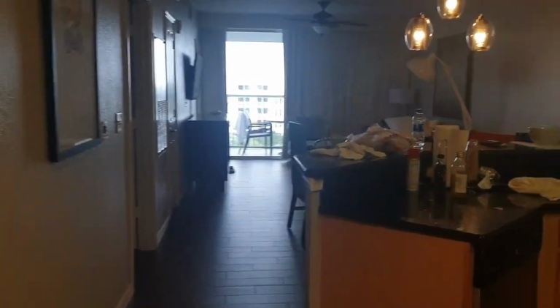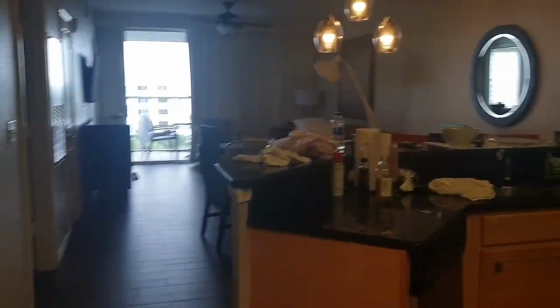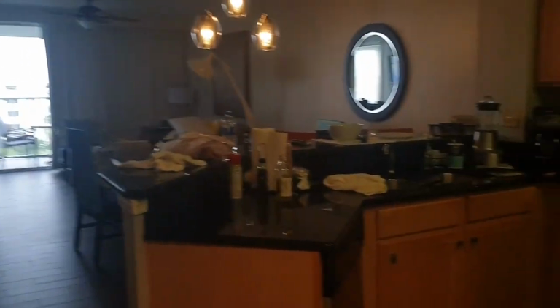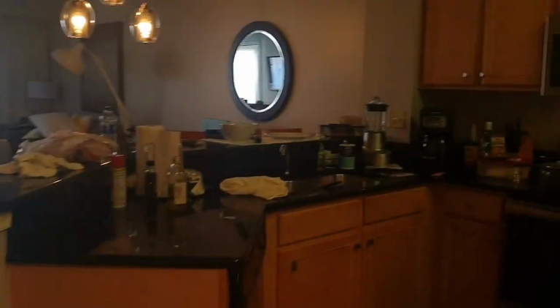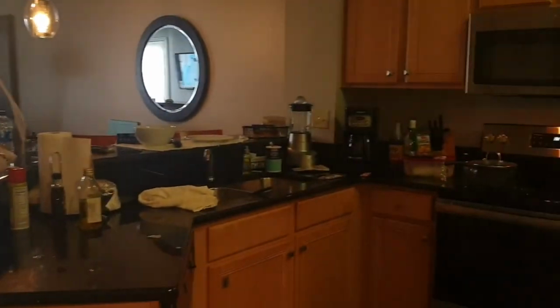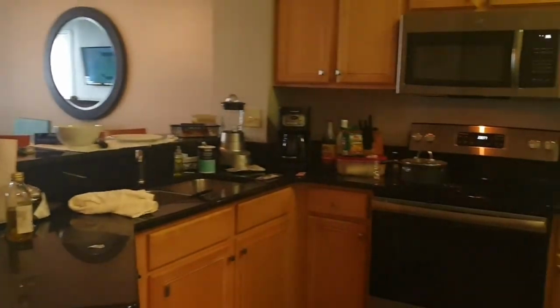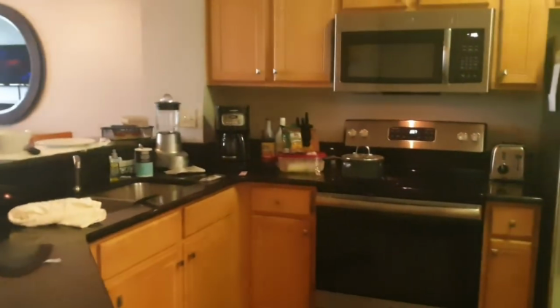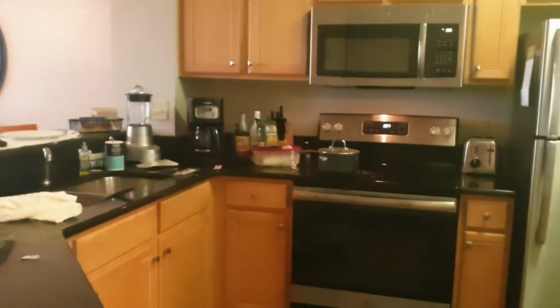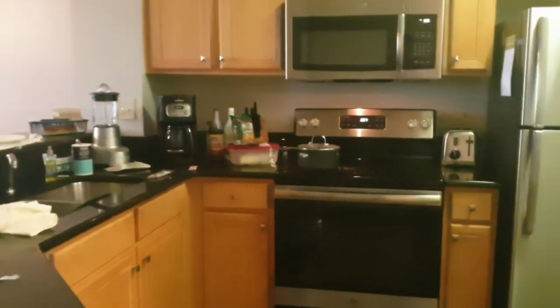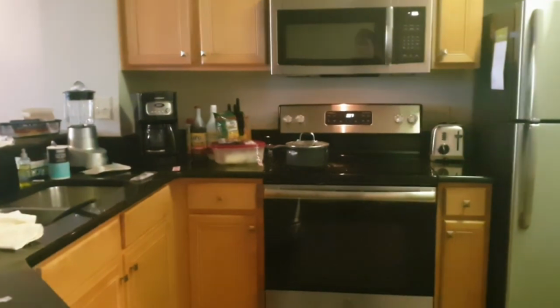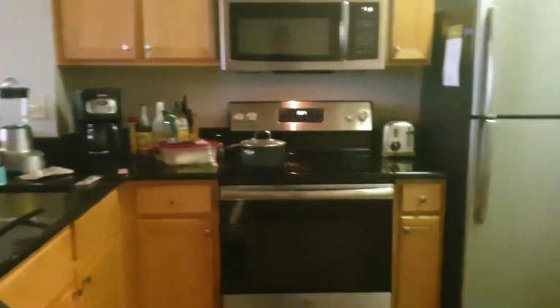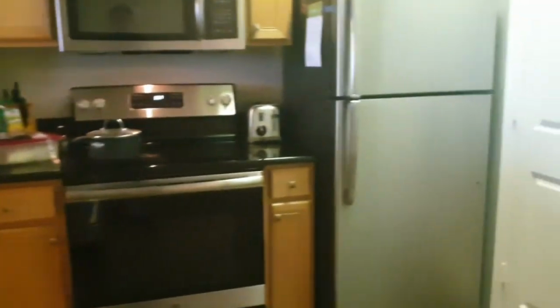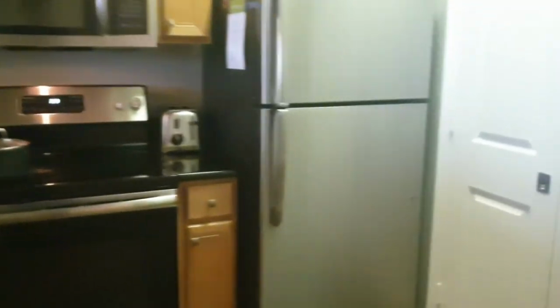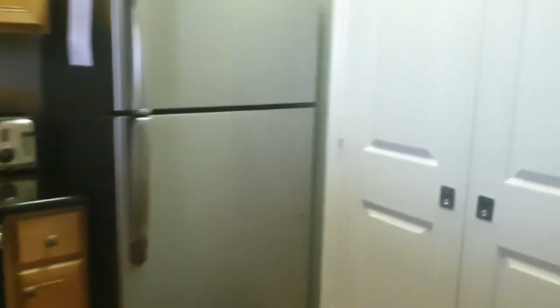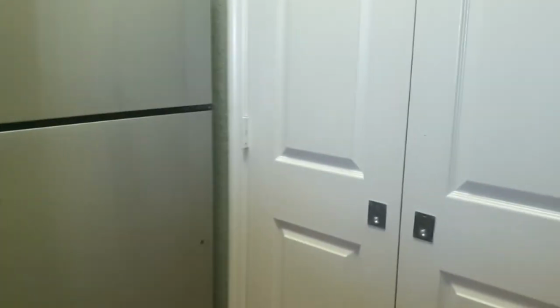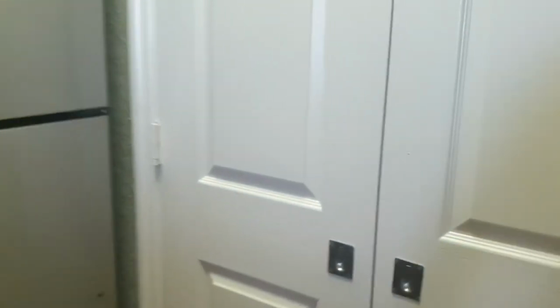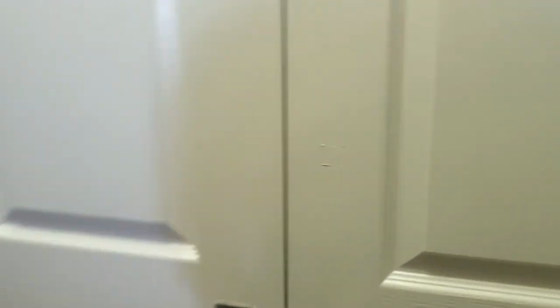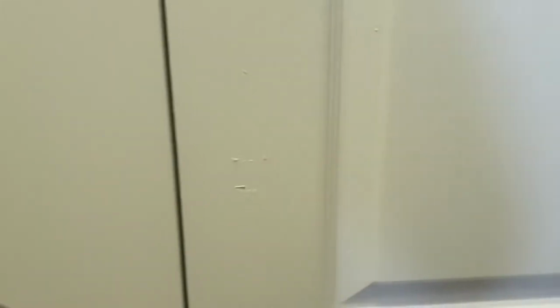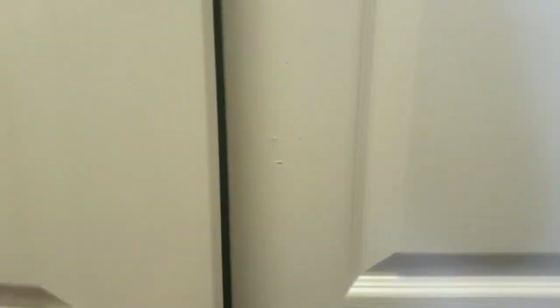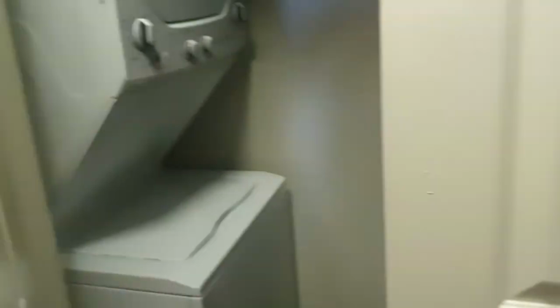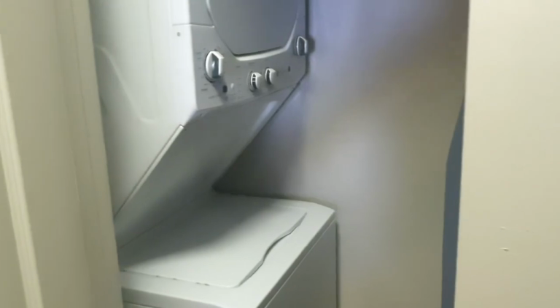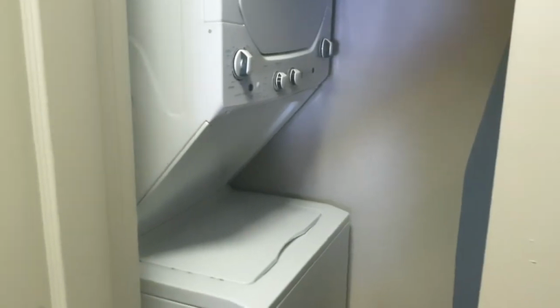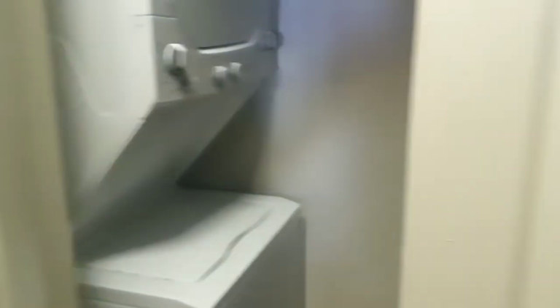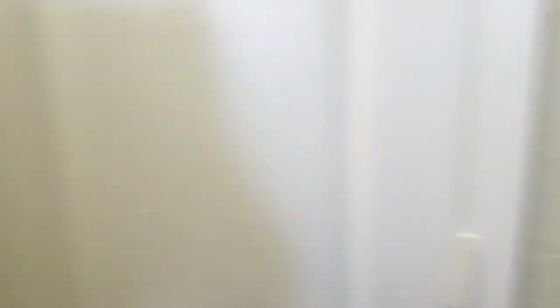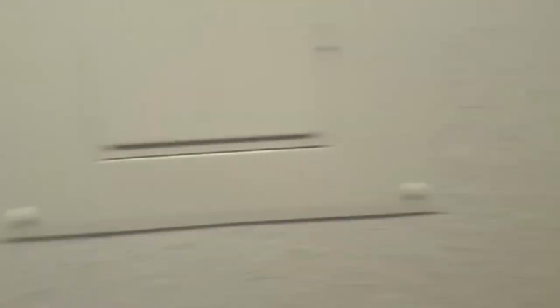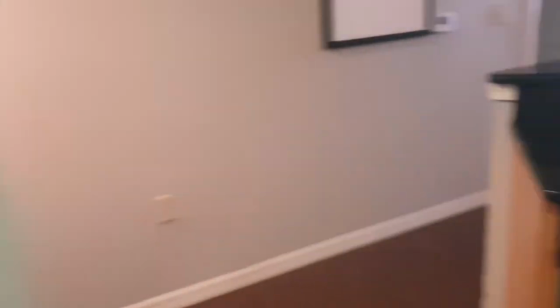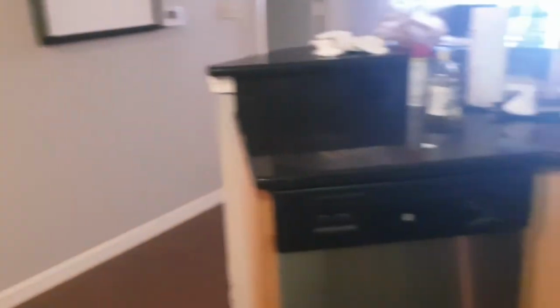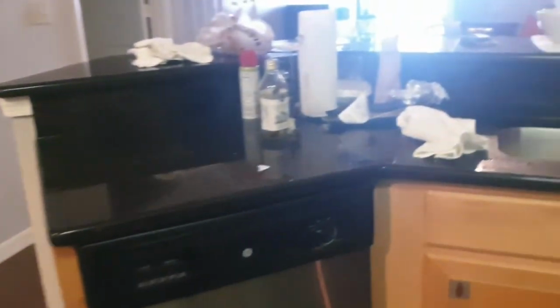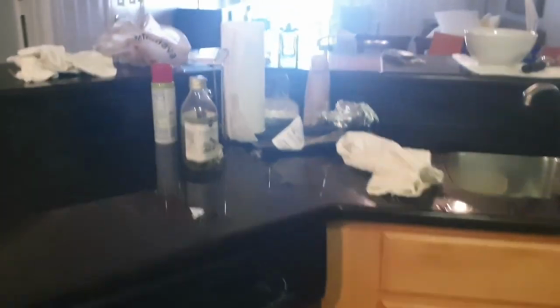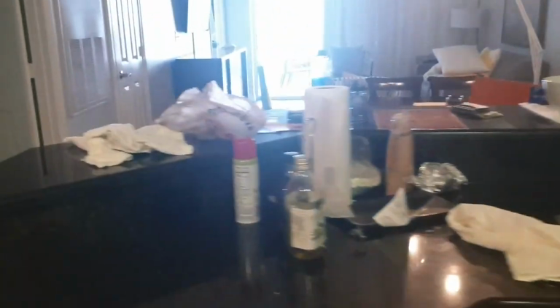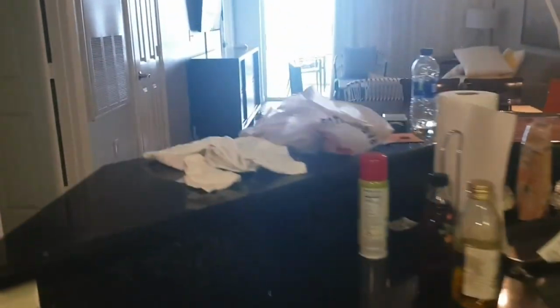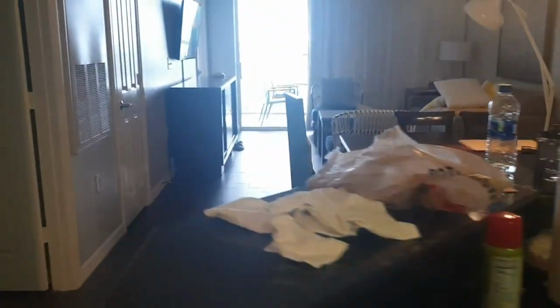So what we got here is the kitchen, and inside is a washer and dryer. Sorry if that's messy.